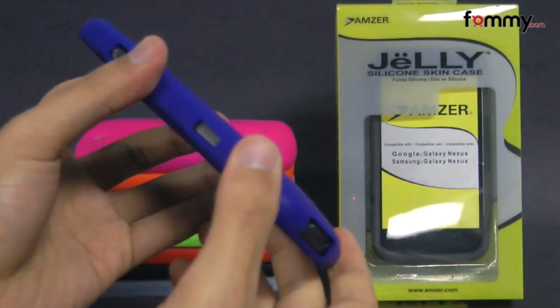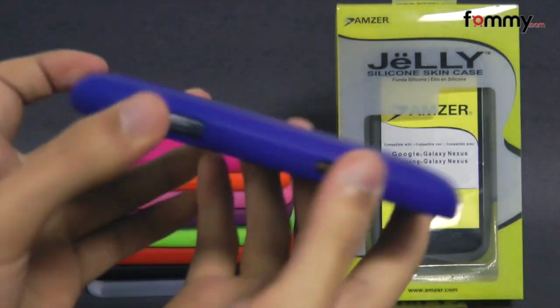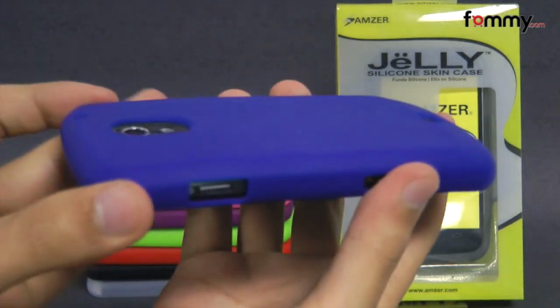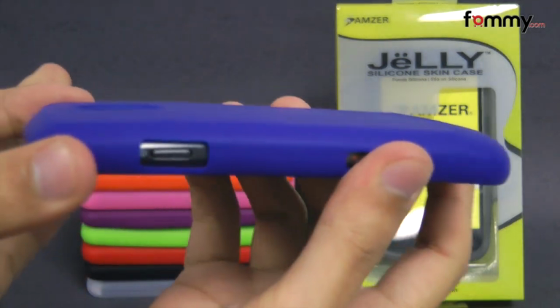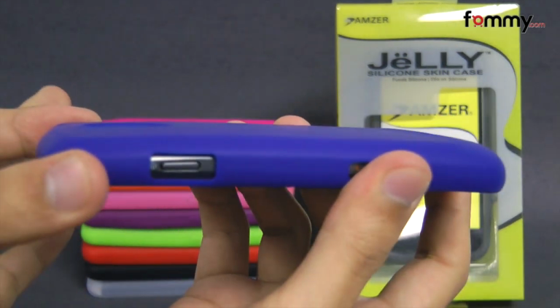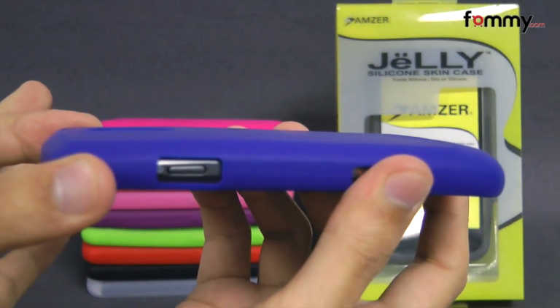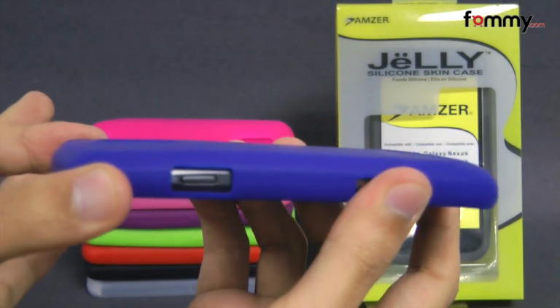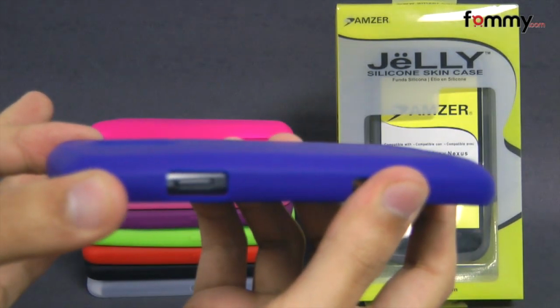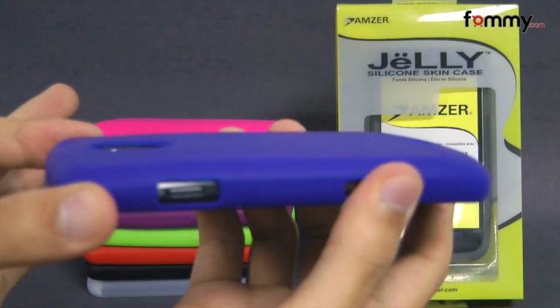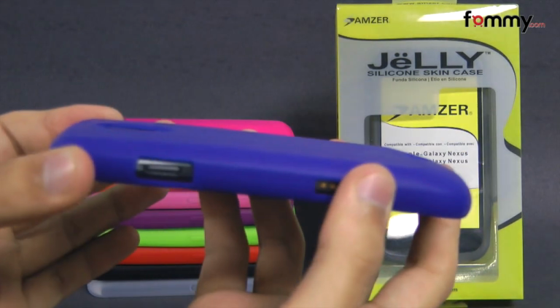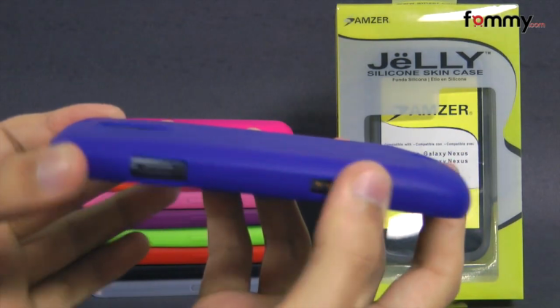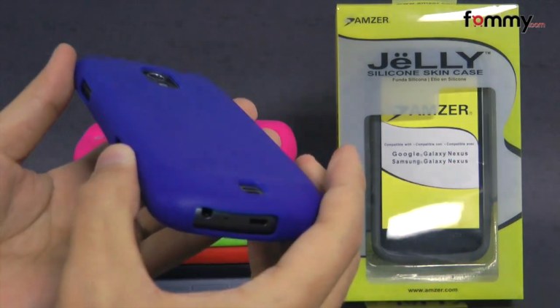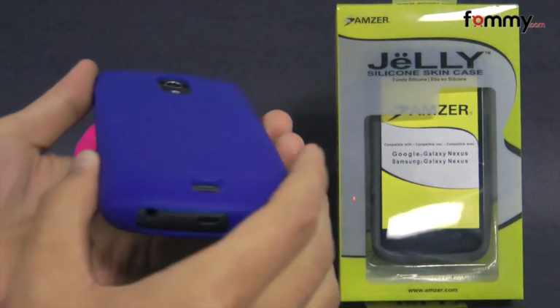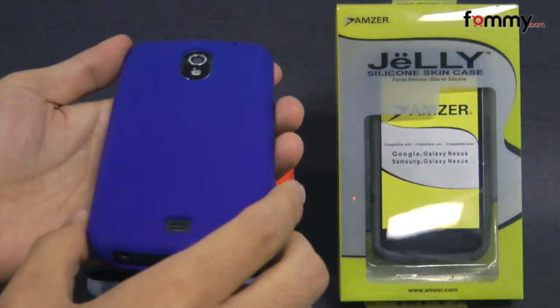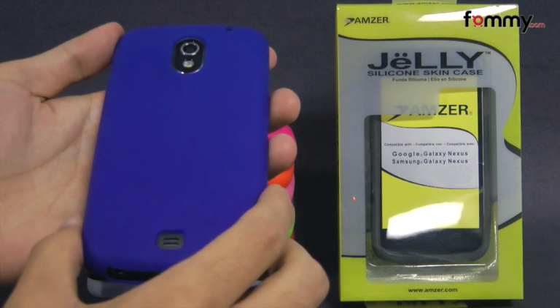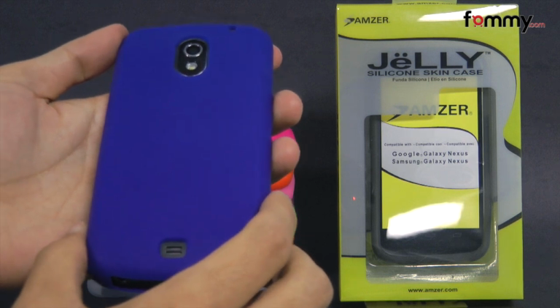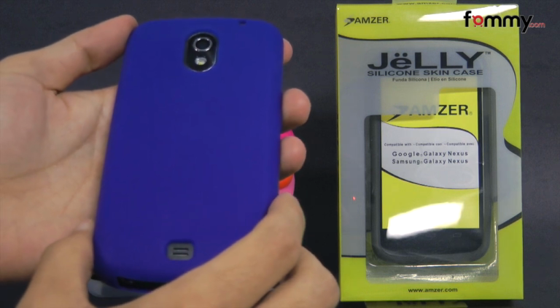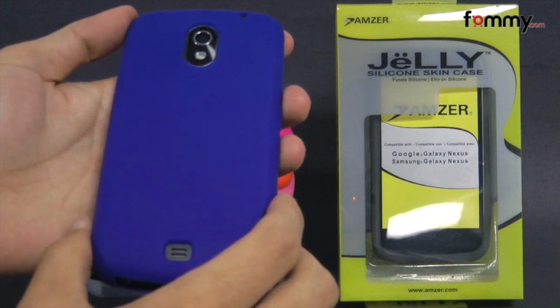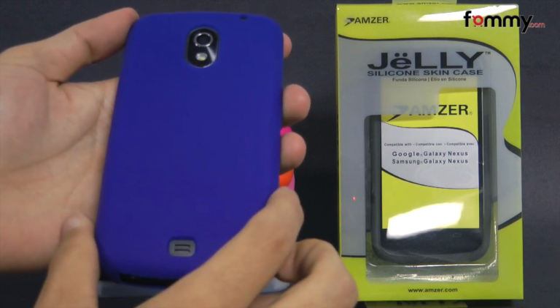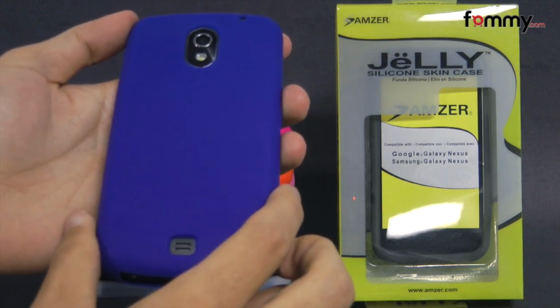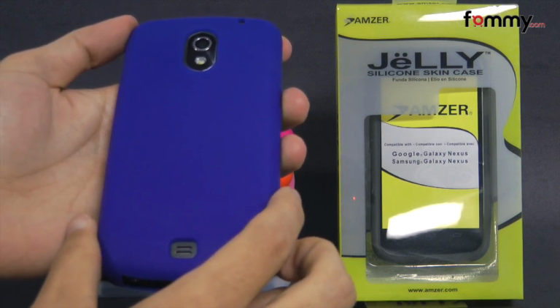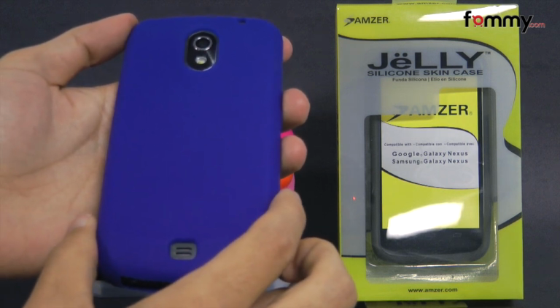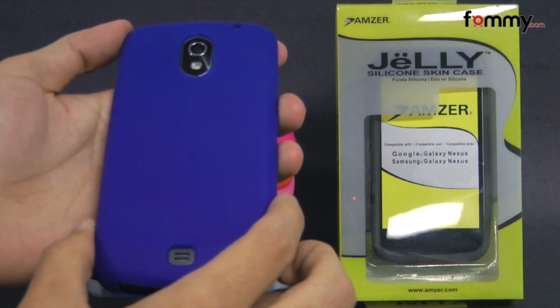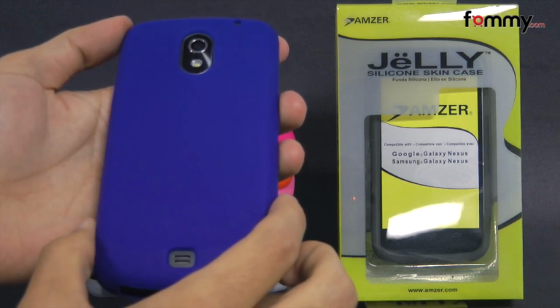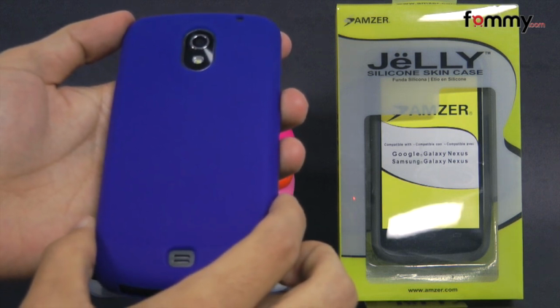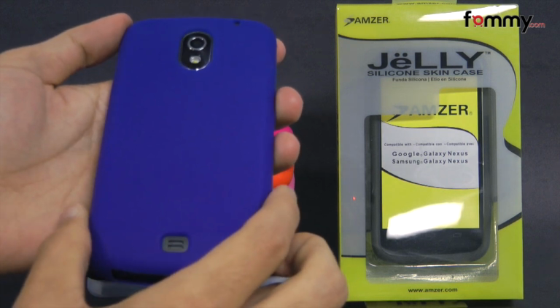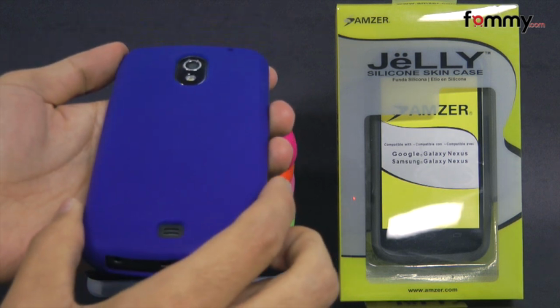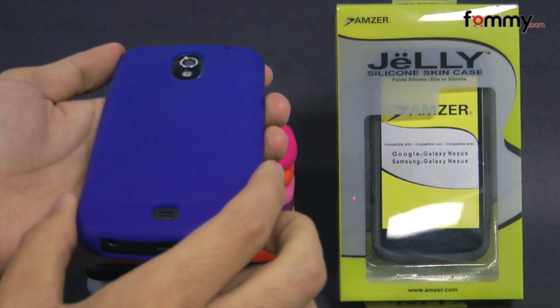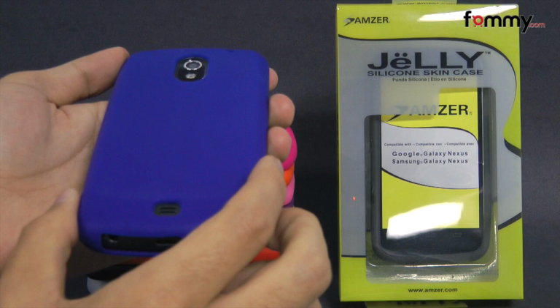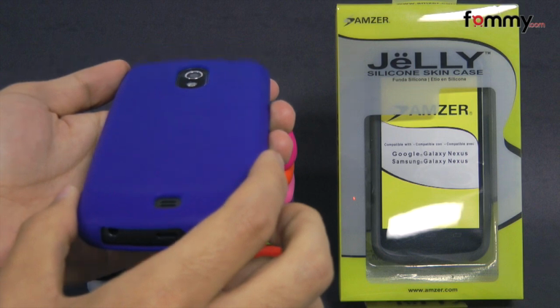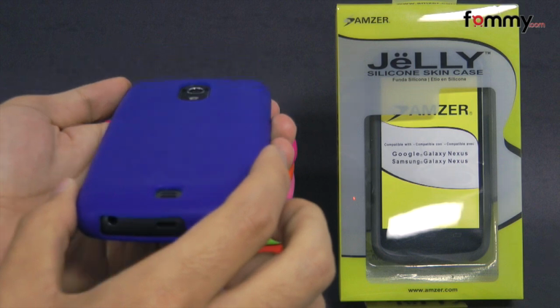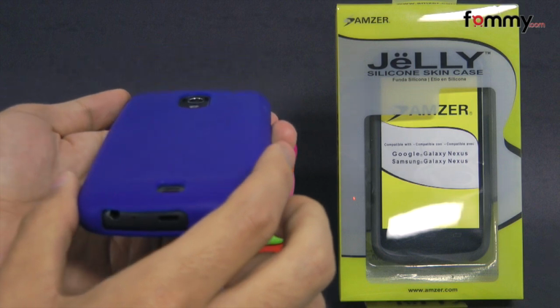It doesn't really add too much bulk onto your device. Overall the Amzer silicone skin jelly case makes out to be a really great accessory for your Samsung Galaxy Nexus. Thanks for watching my review. Also be sure to check out fami.com for the latest accessories for your device.